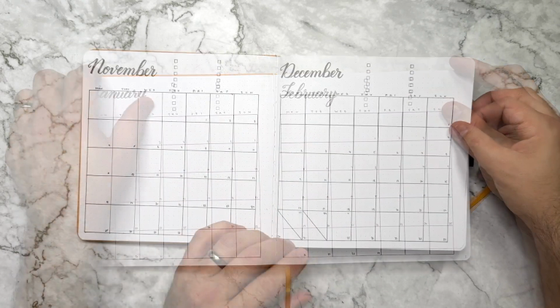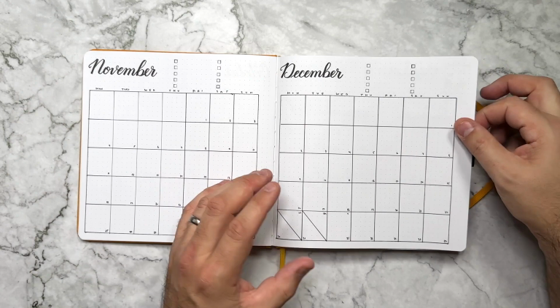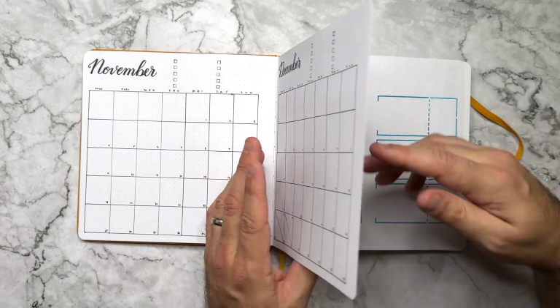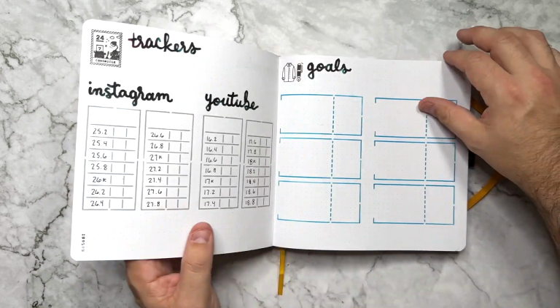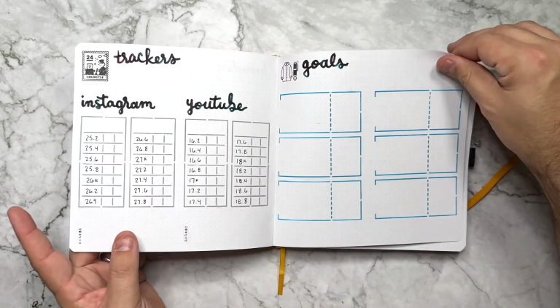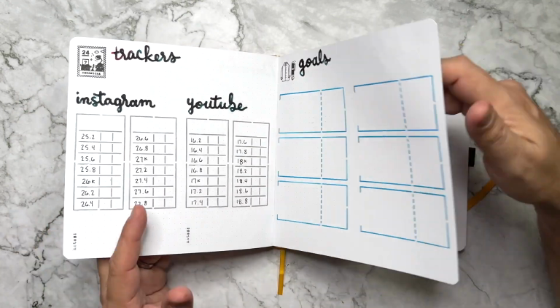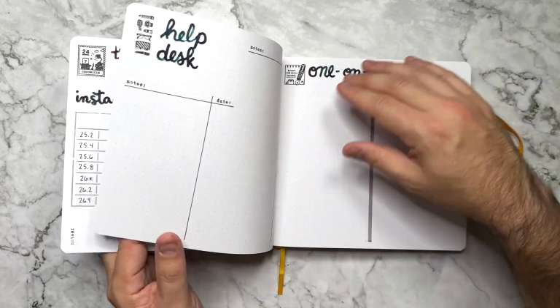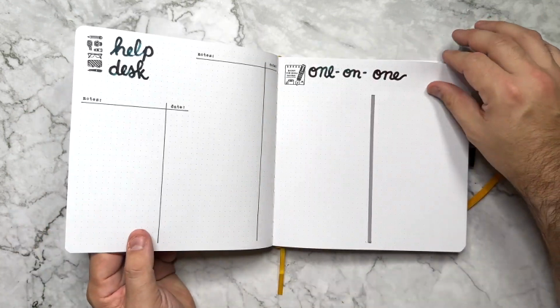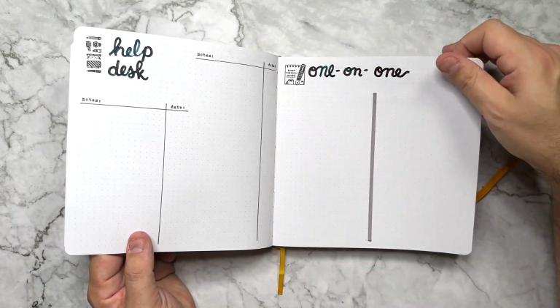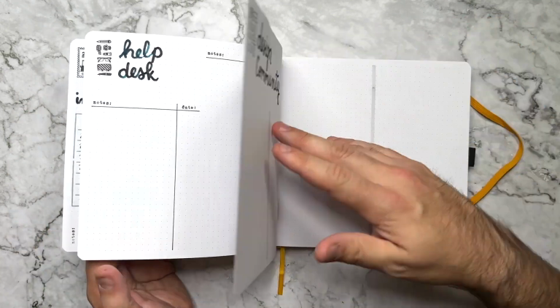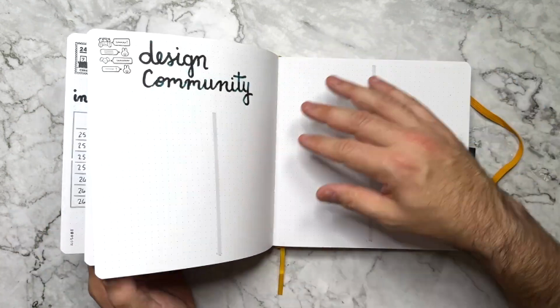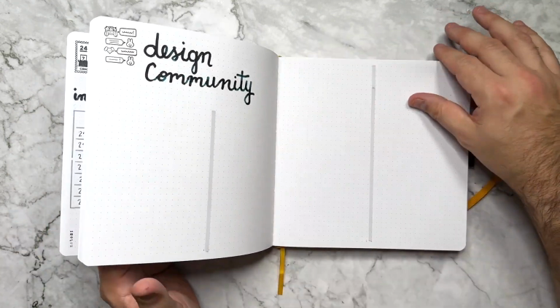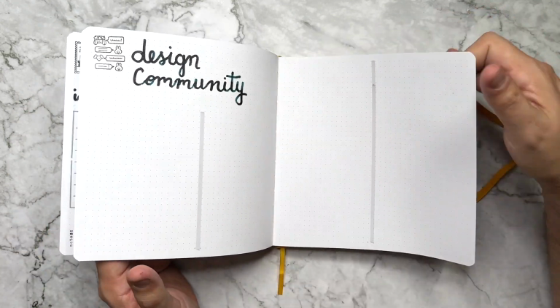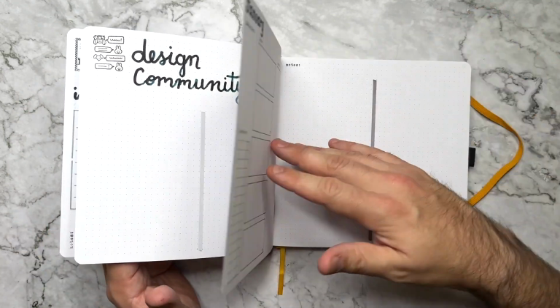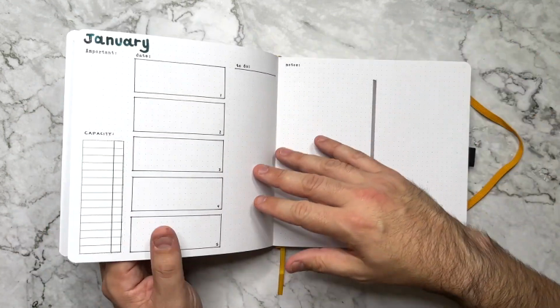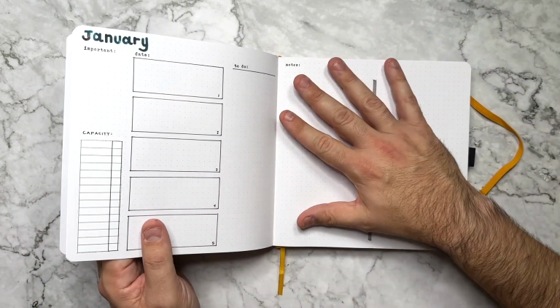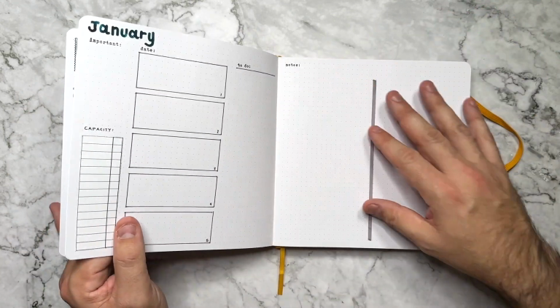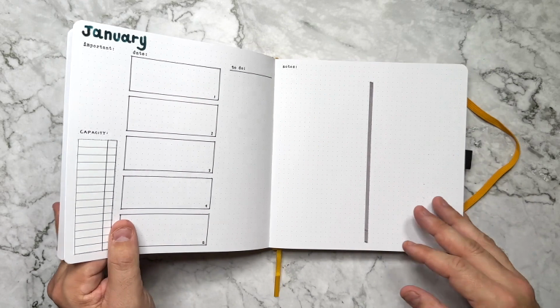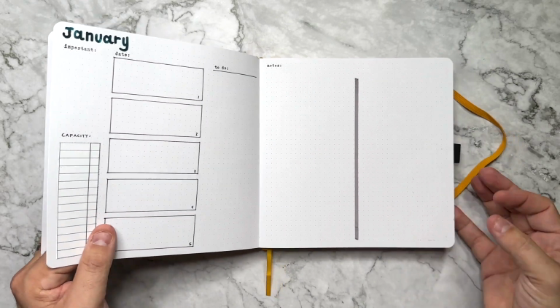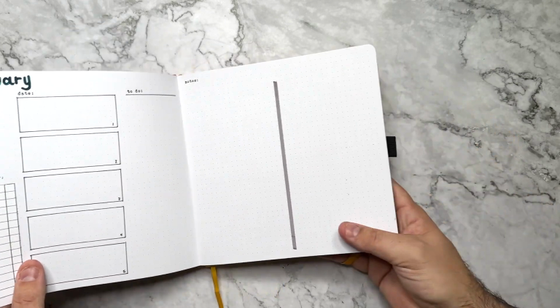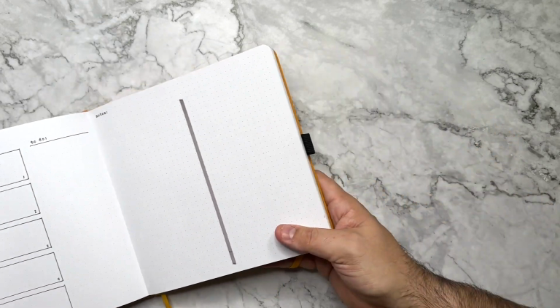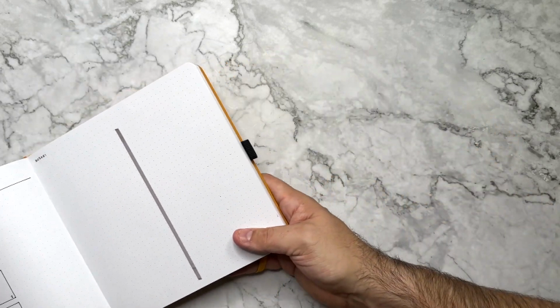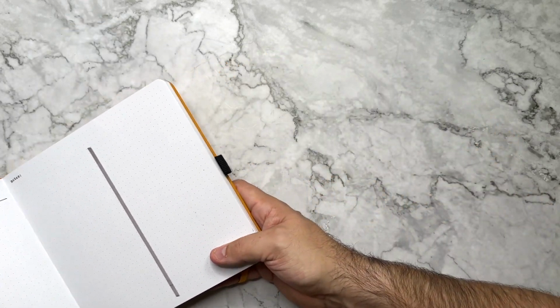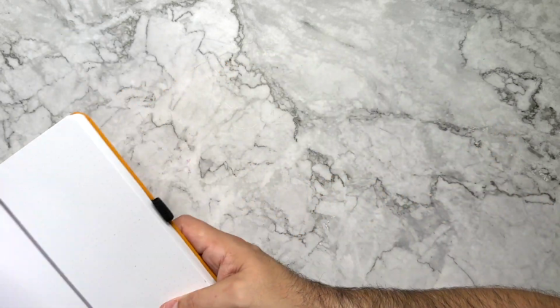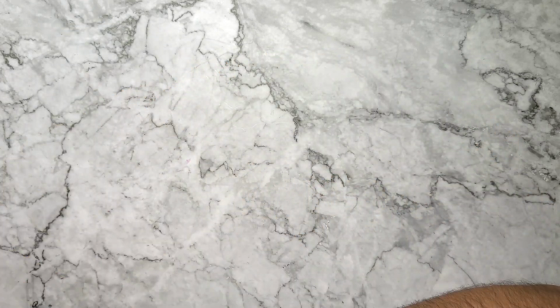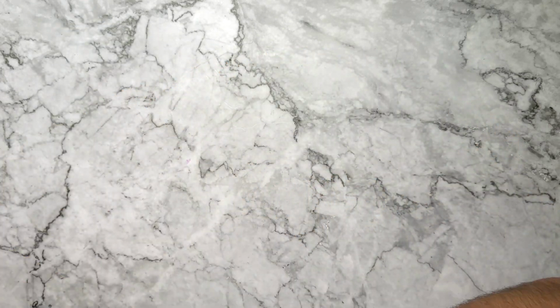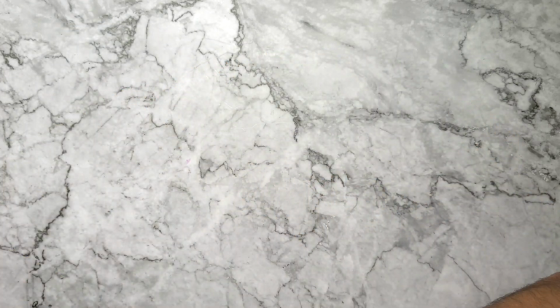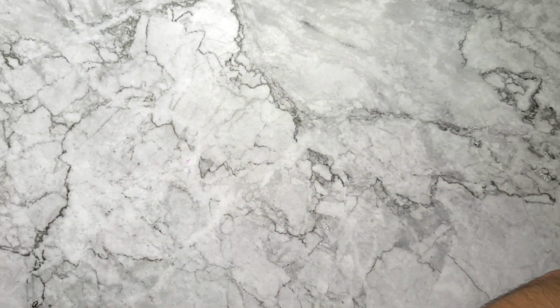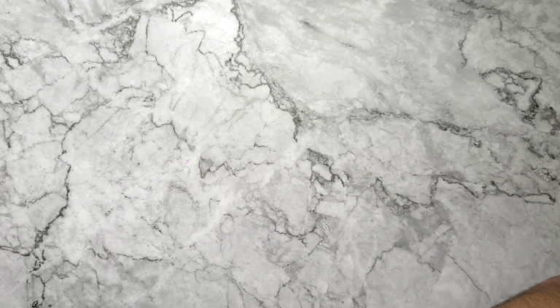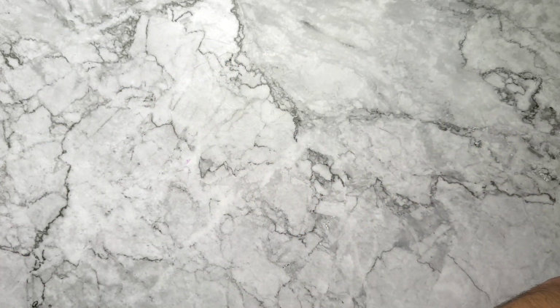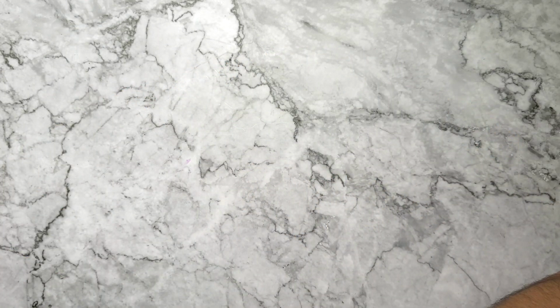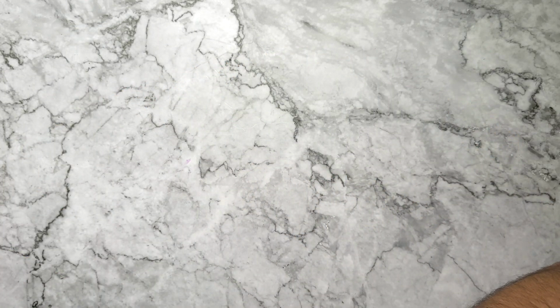If you're interested in seeing the full setup of this bullet journal and me talking more about my process and how we got here, you can check out this video right here. Thank you so much for watching today and I'll talk to you next time.